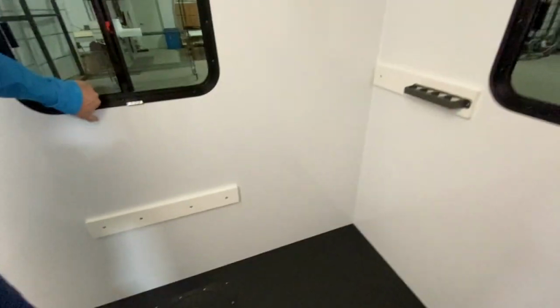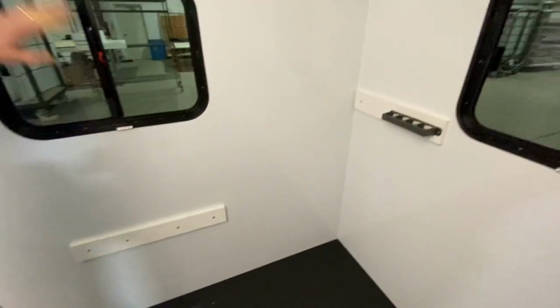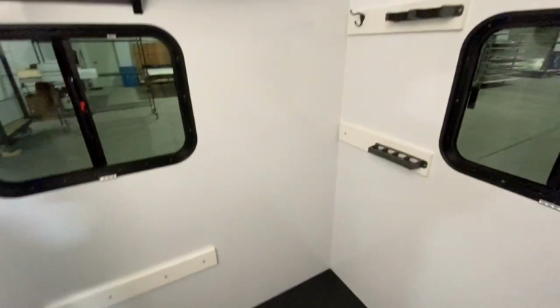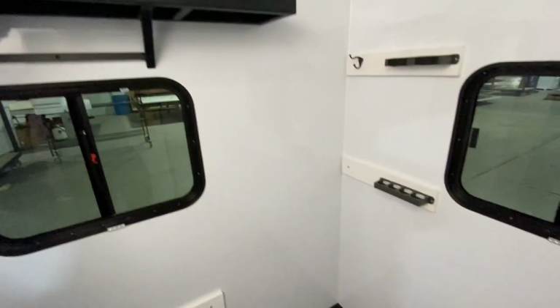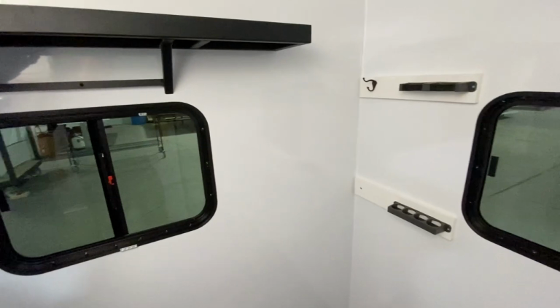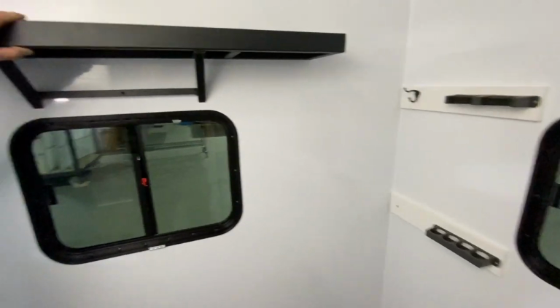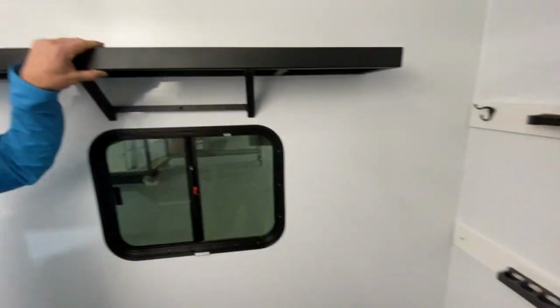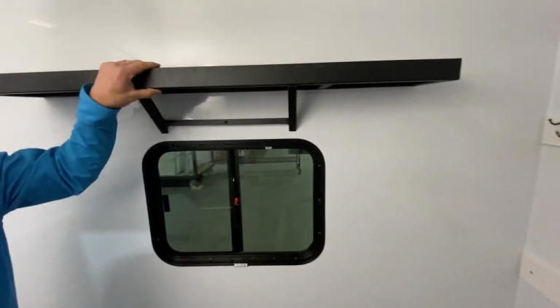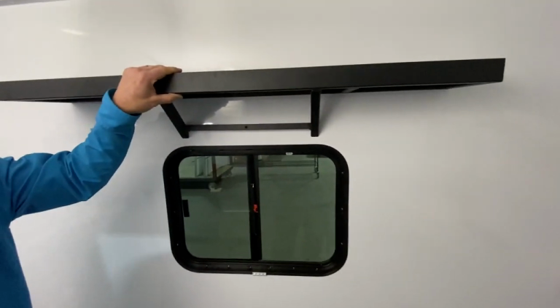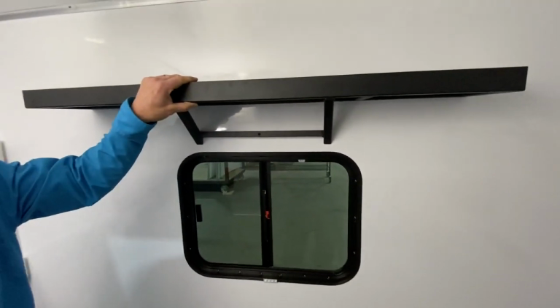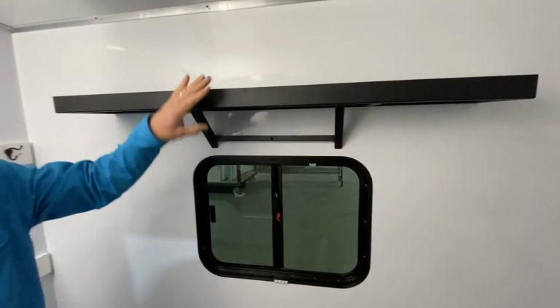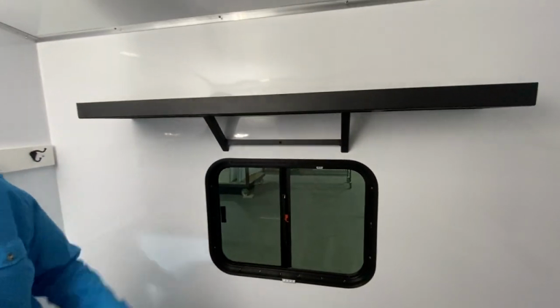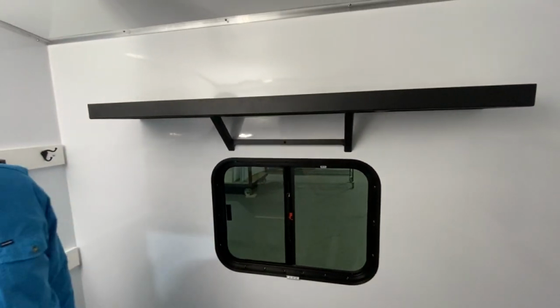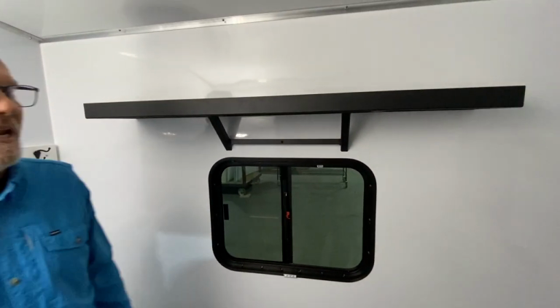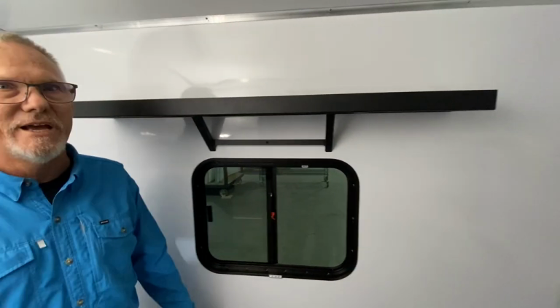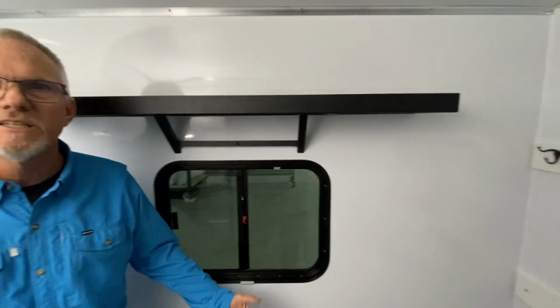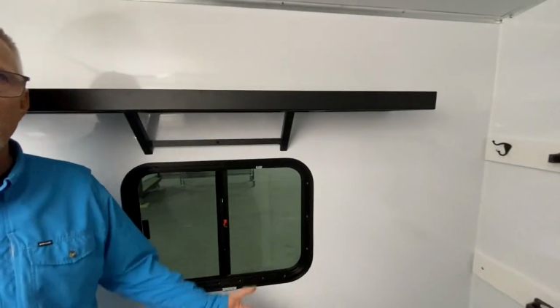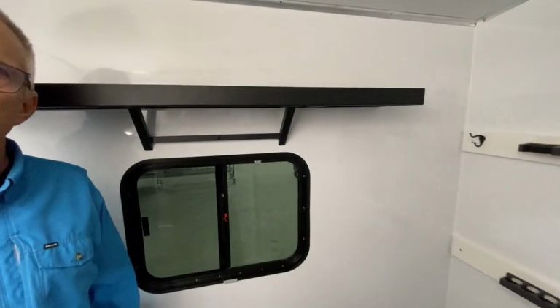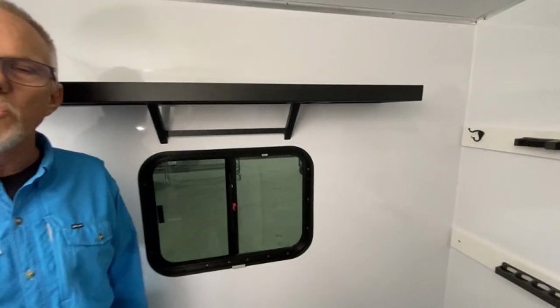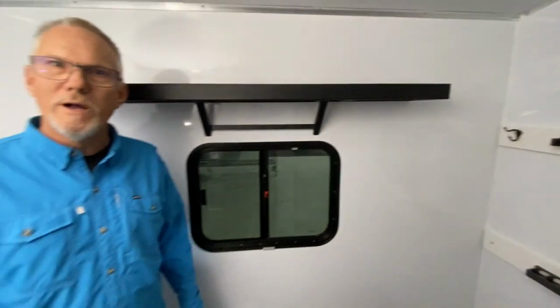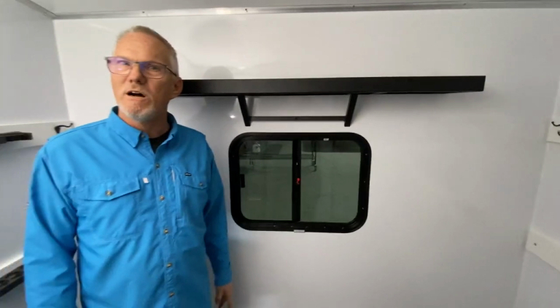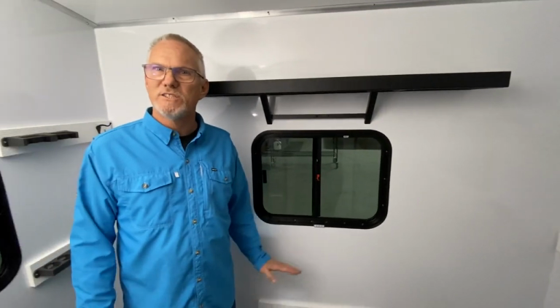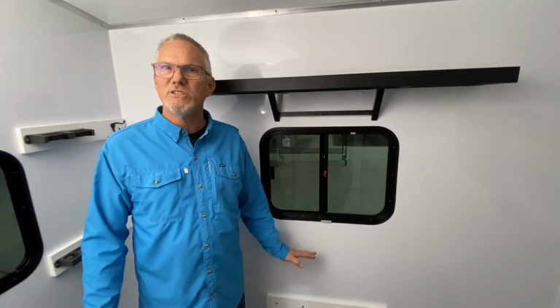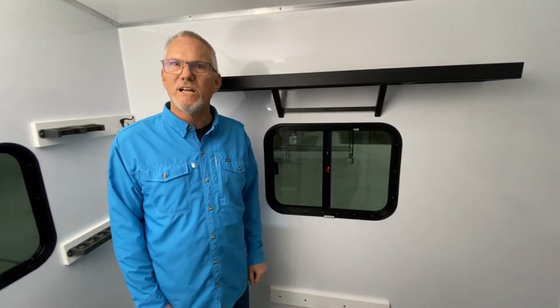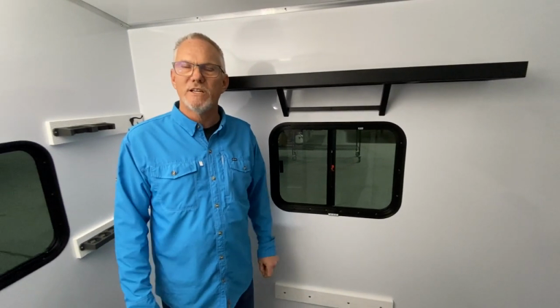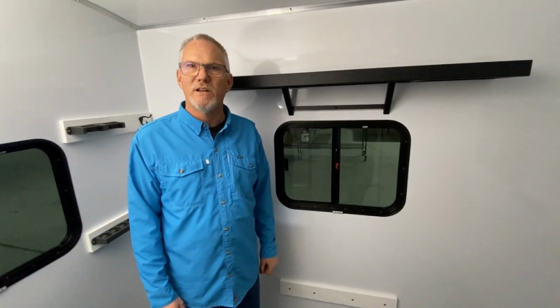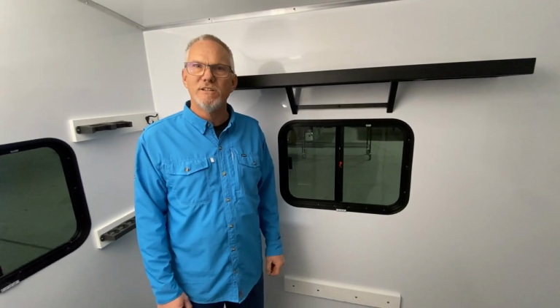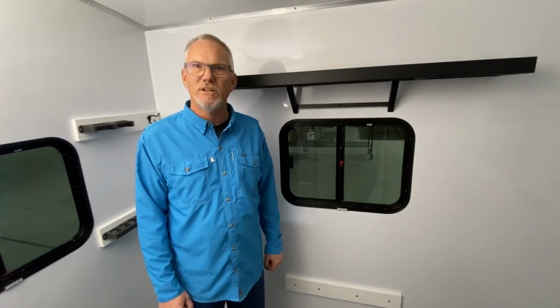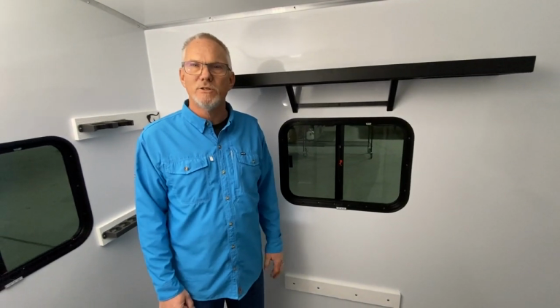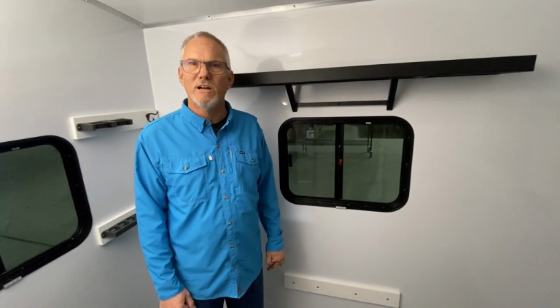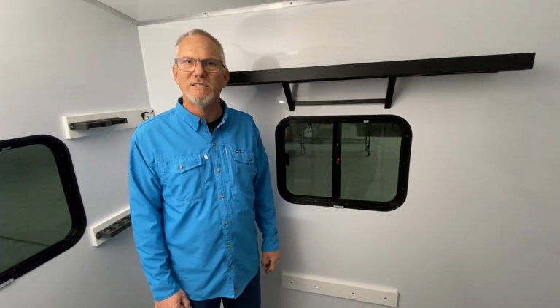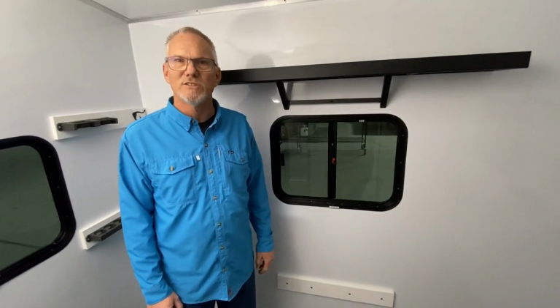Here's an optional shelf that we have as well. Go to our website, check out the dealer near you, and check out our ice houses.